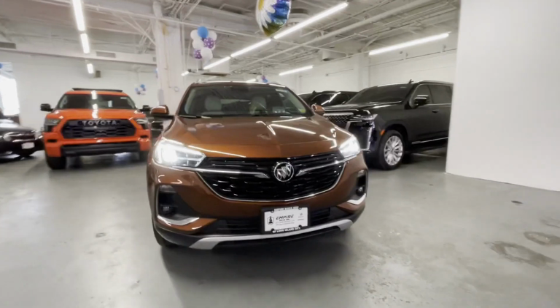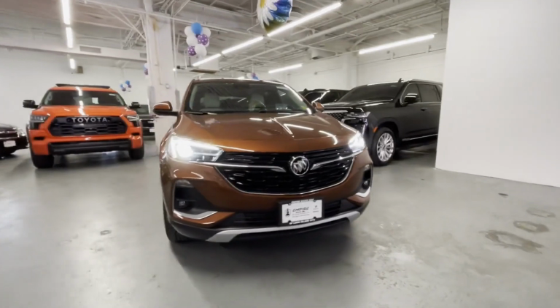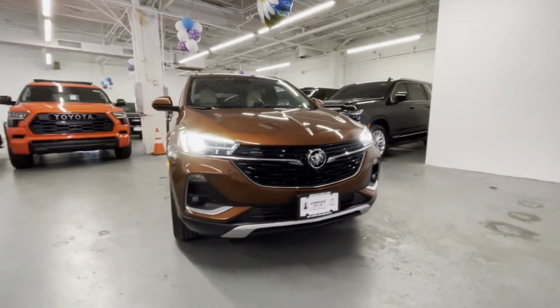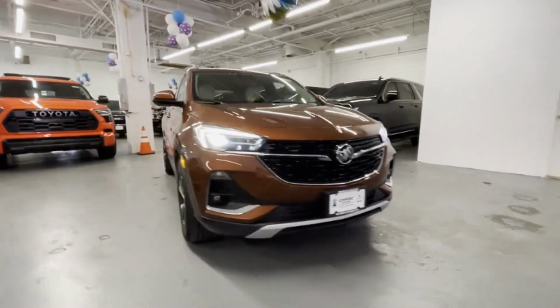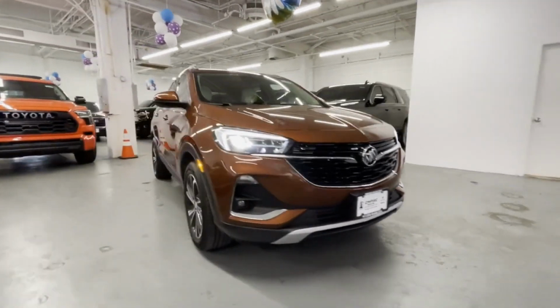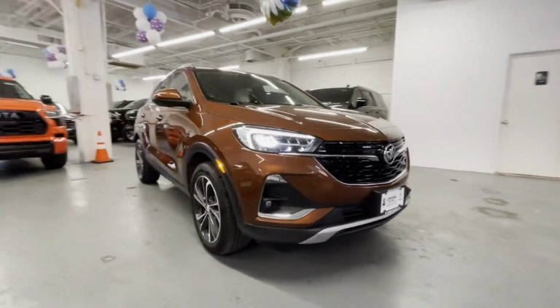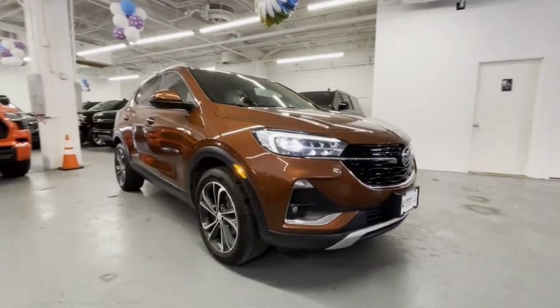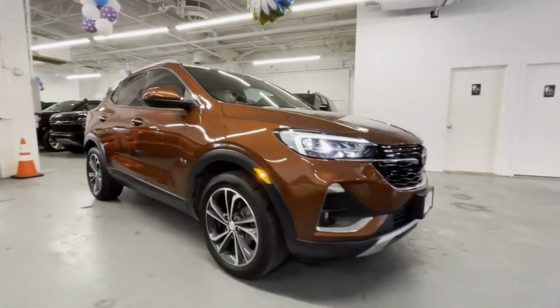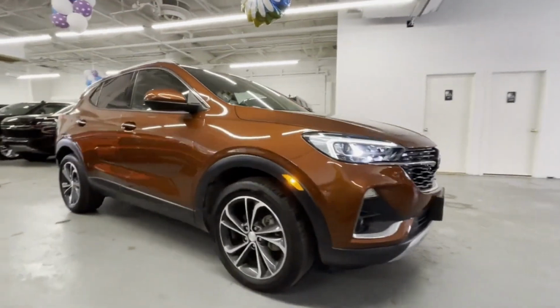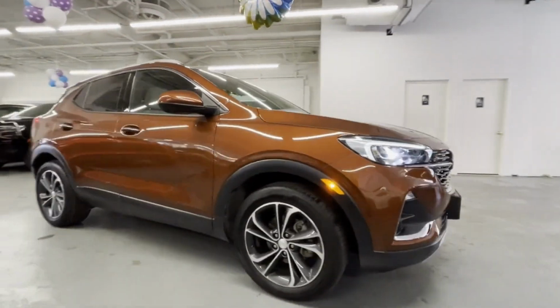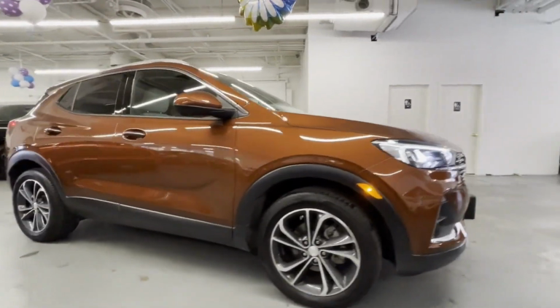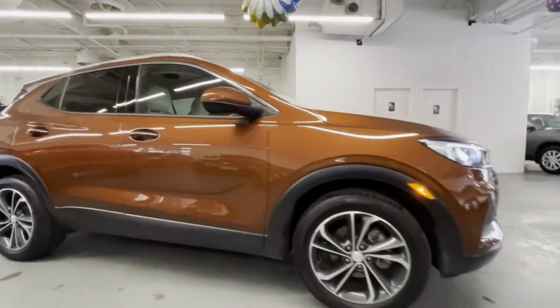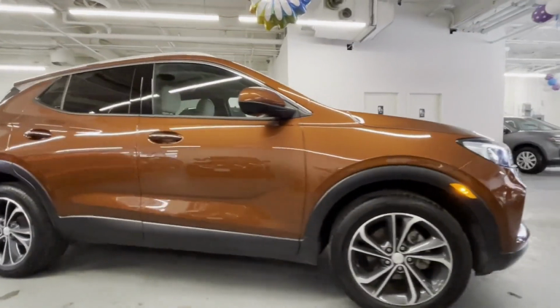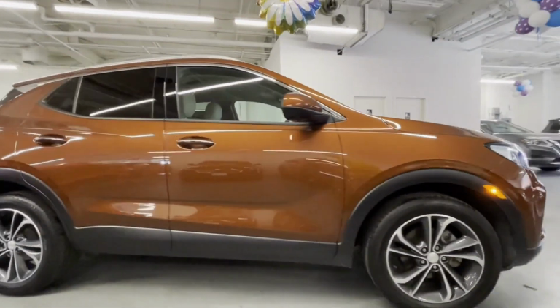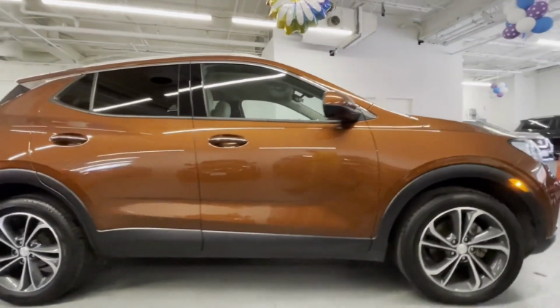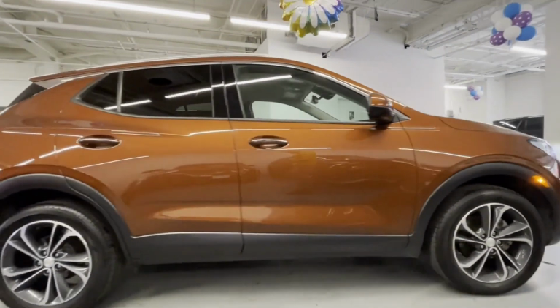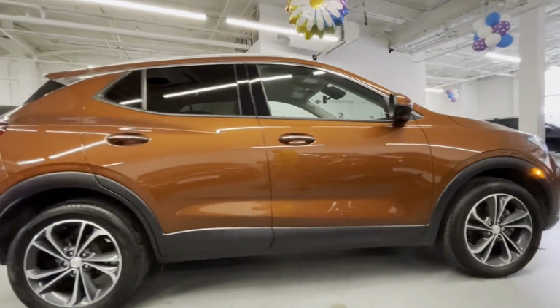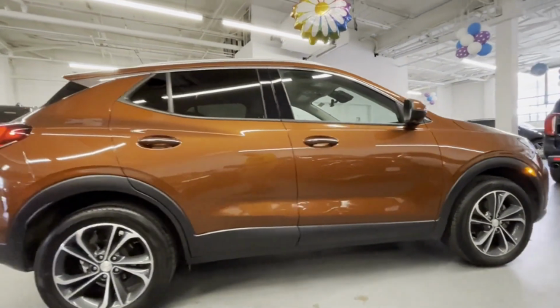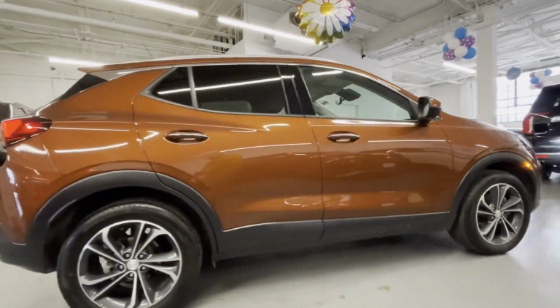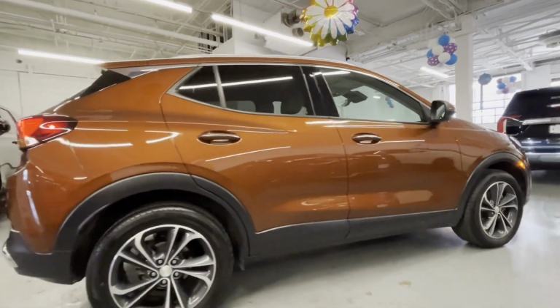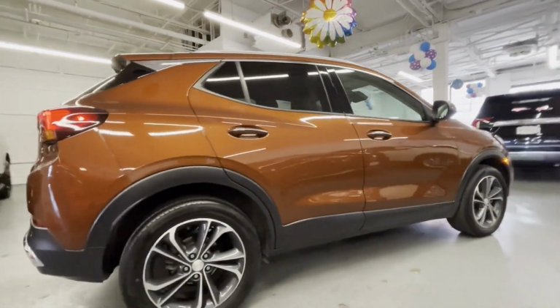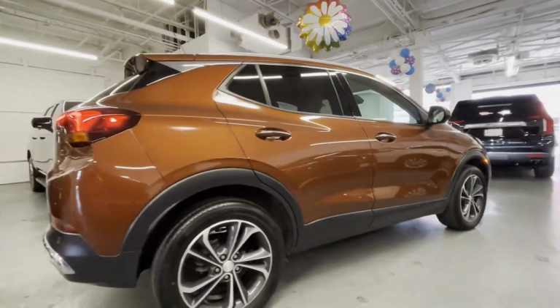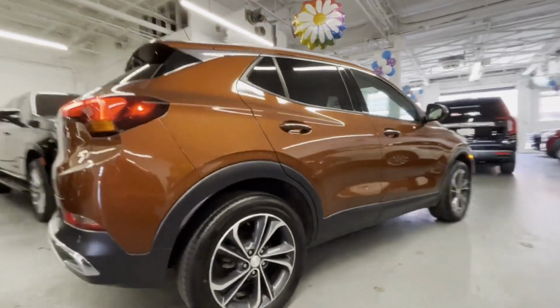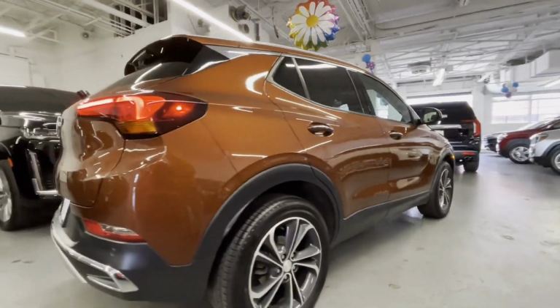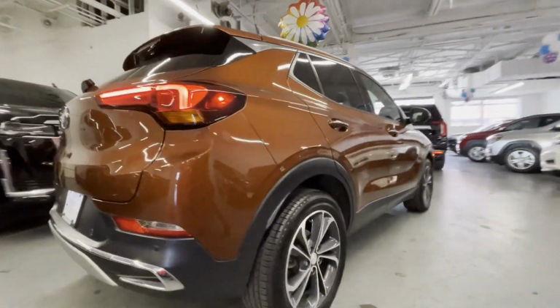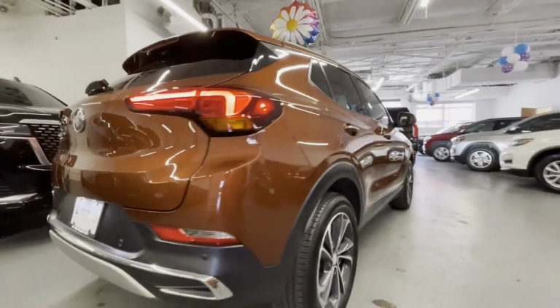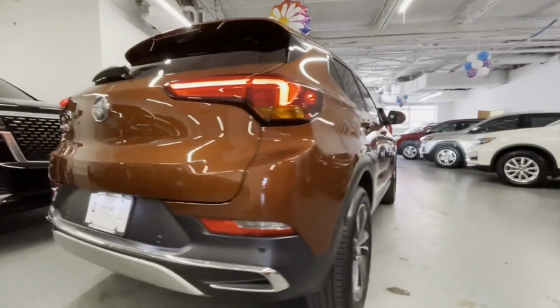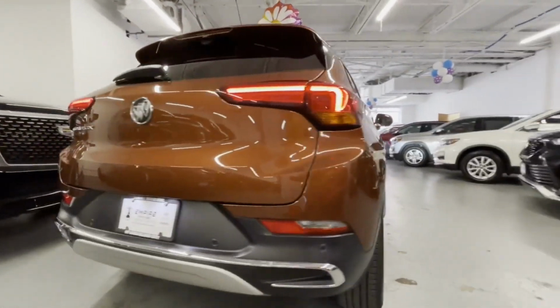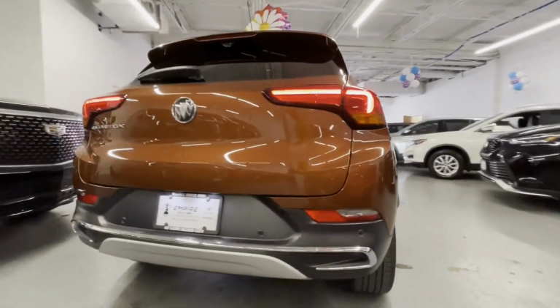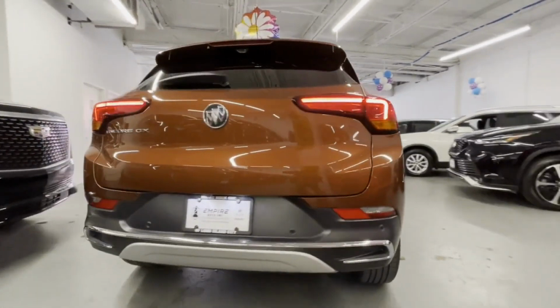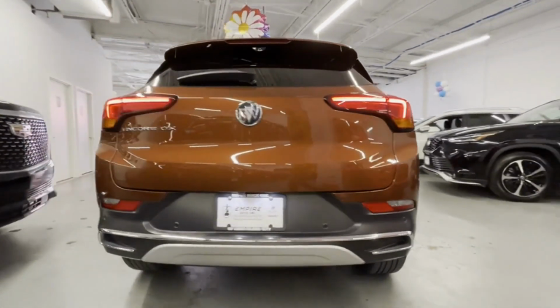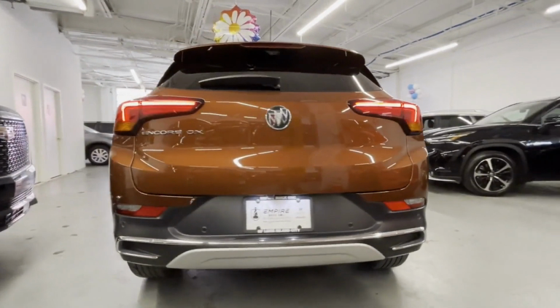2020 Buick Encore GX, with less than 29,000 miles on the odometer. This SUV offers space as well as power and performance.